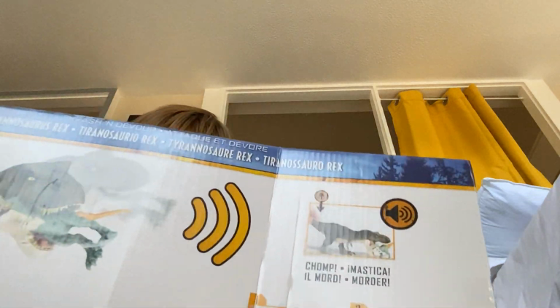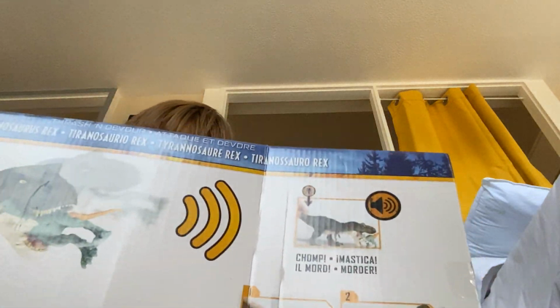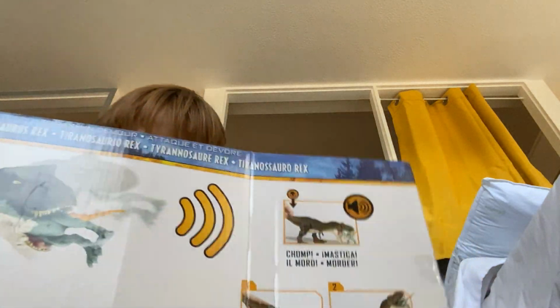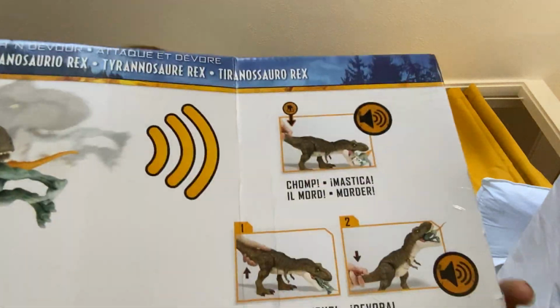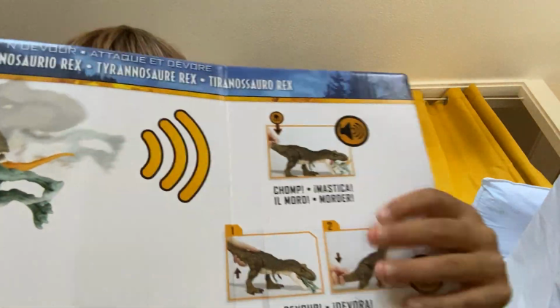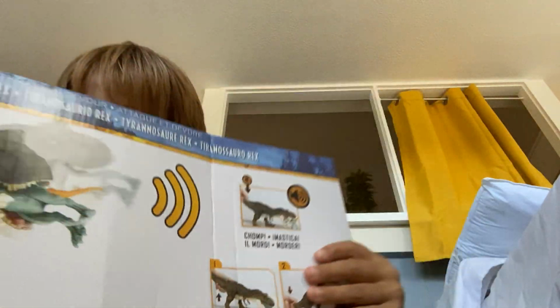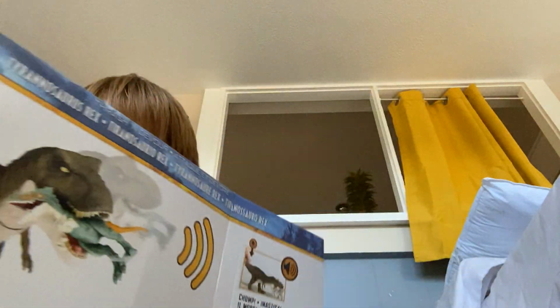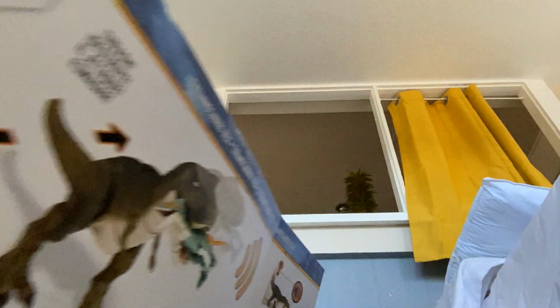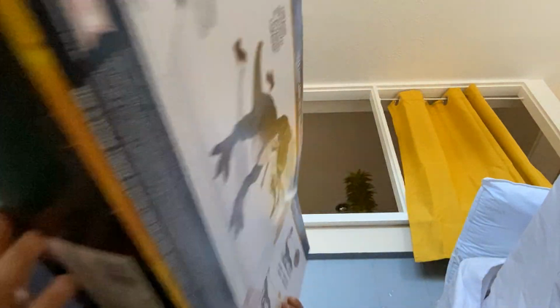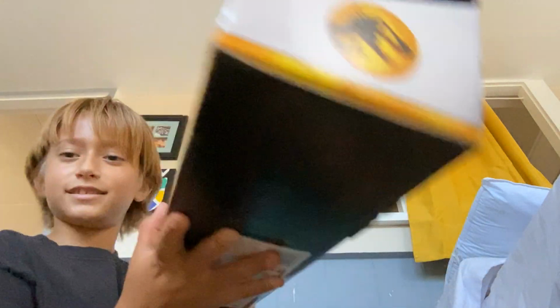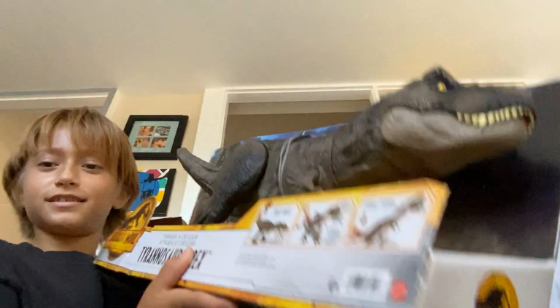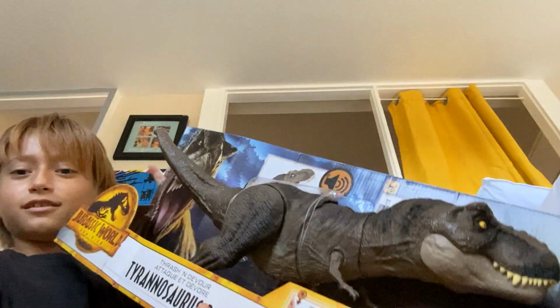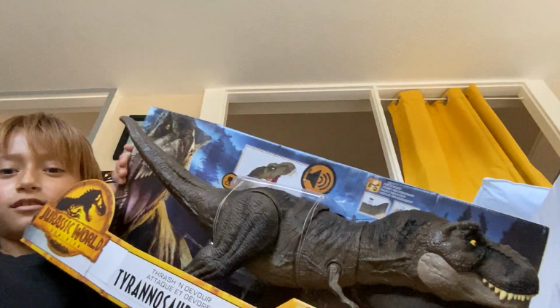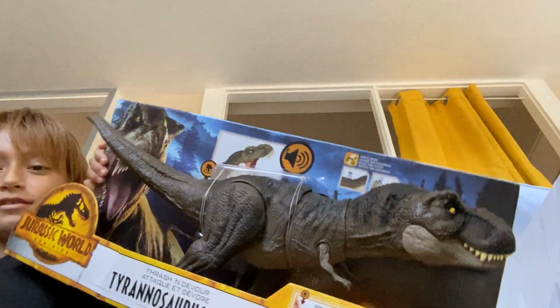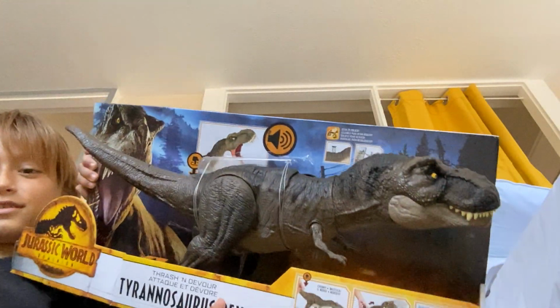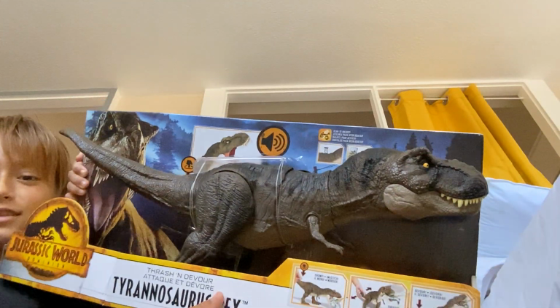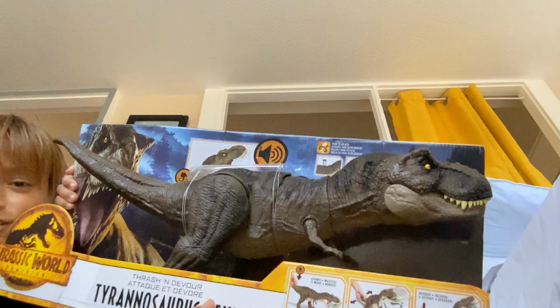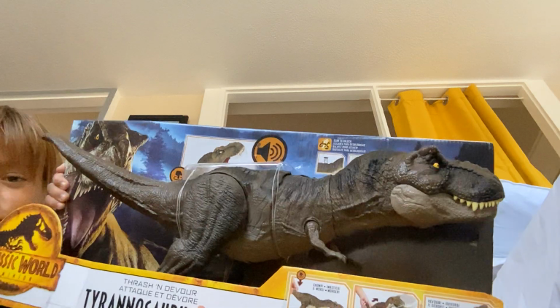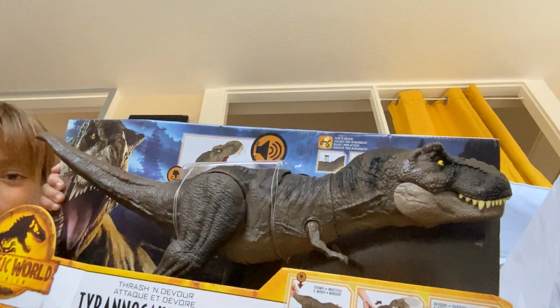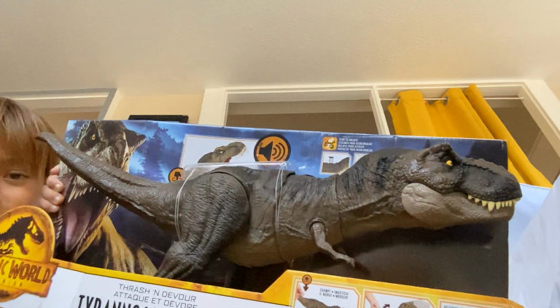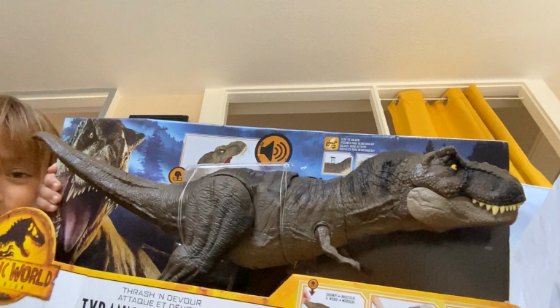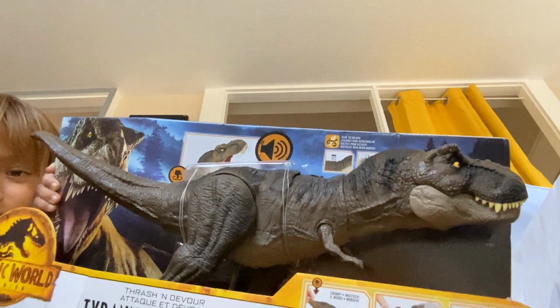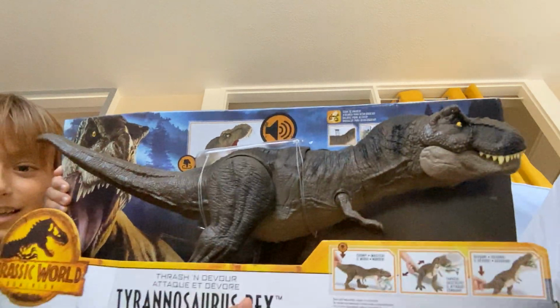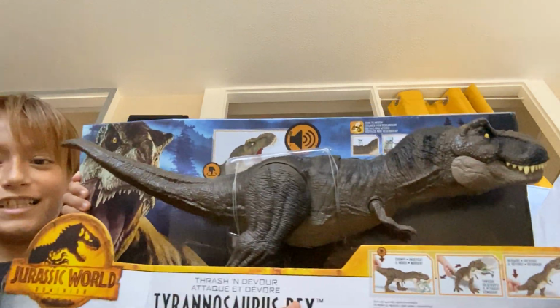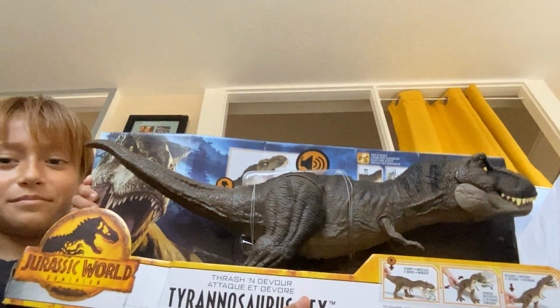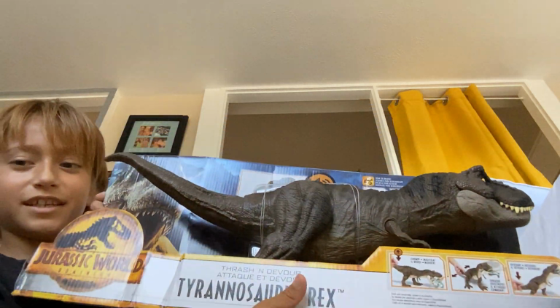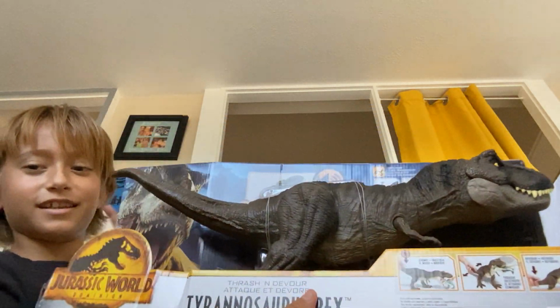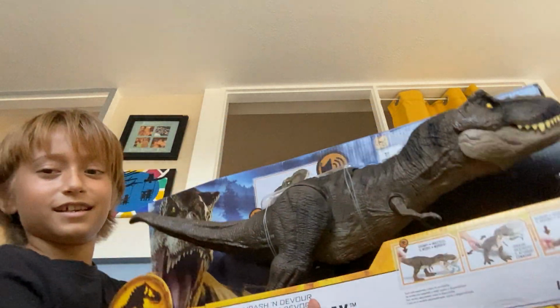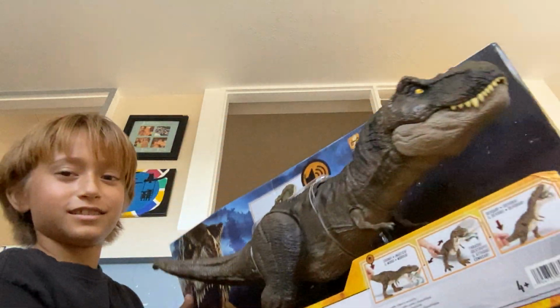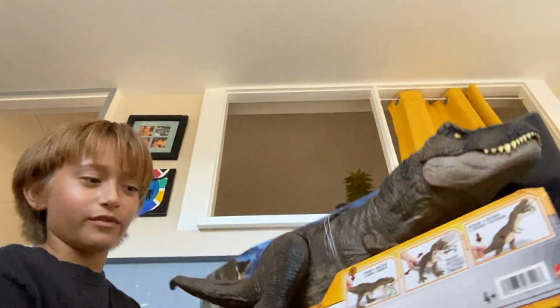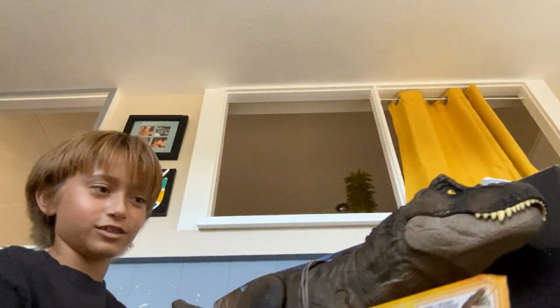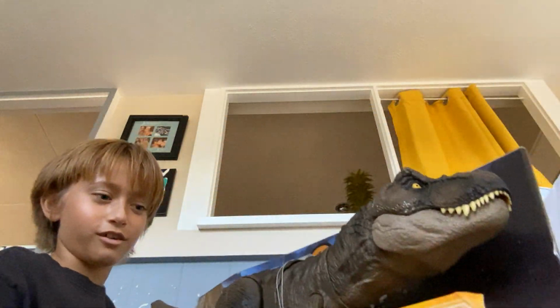Look at this, guys. Jurassic World Dominion Tyrannosaurus.